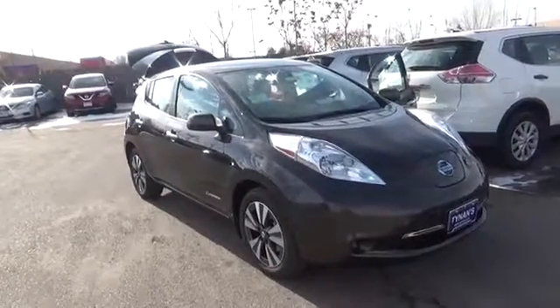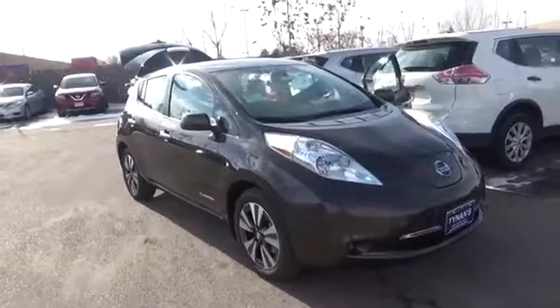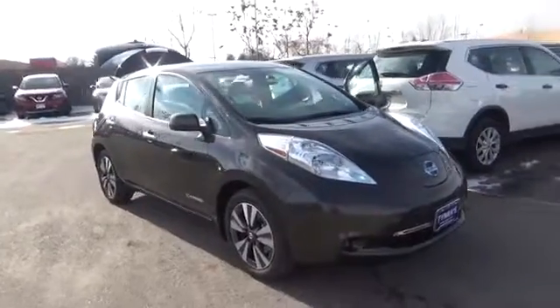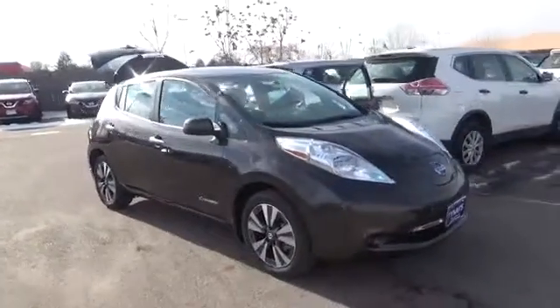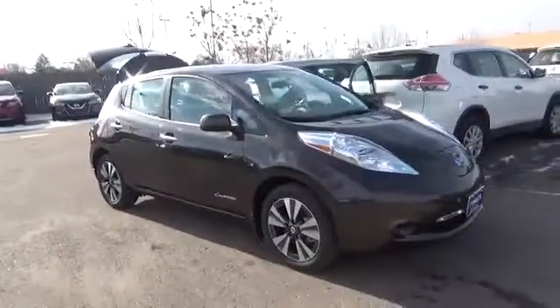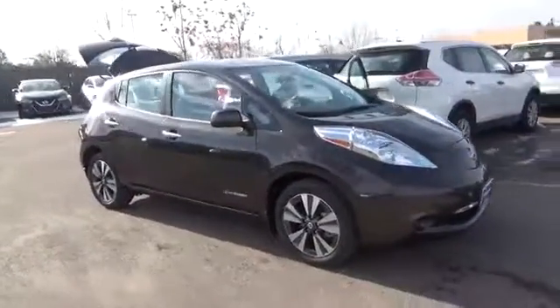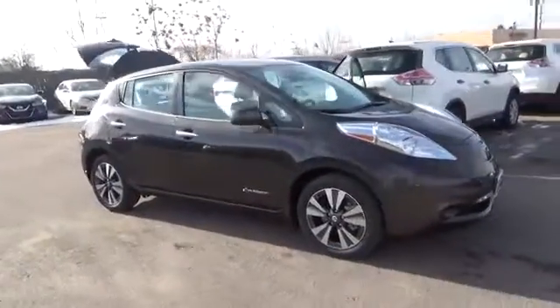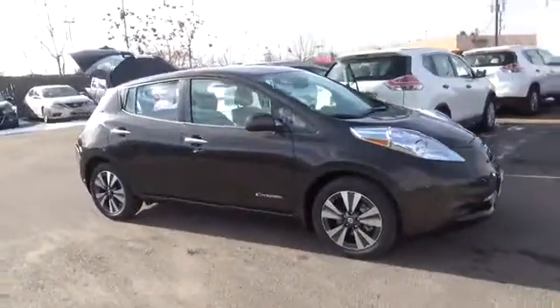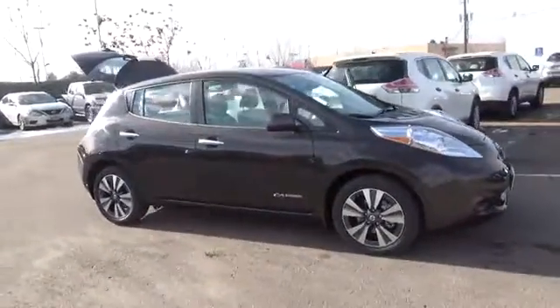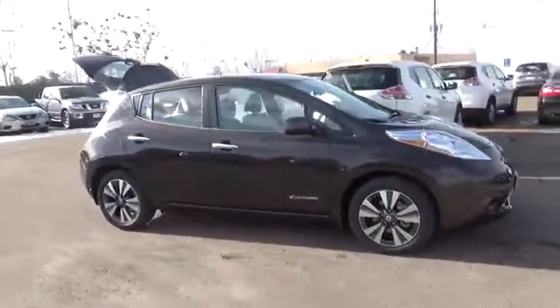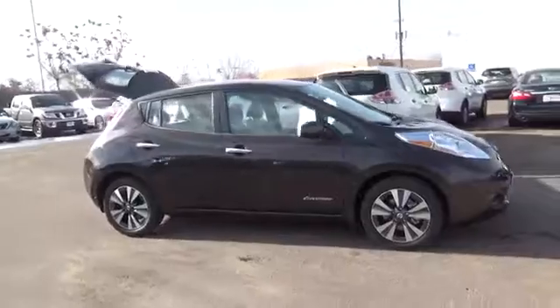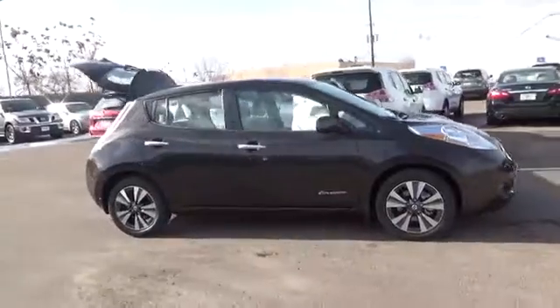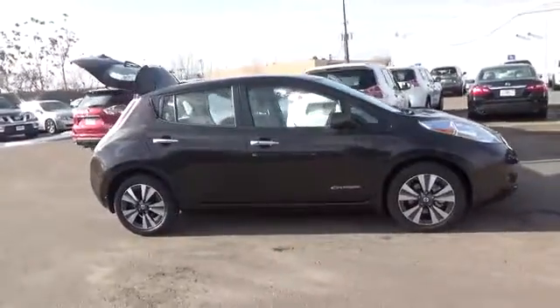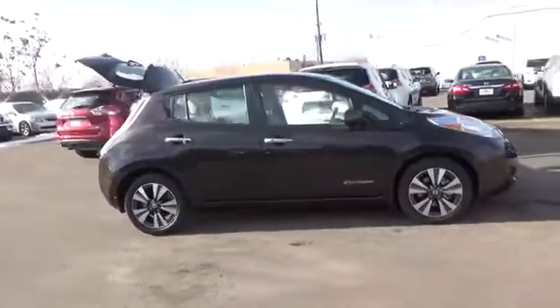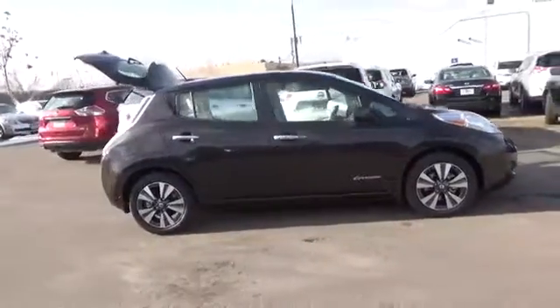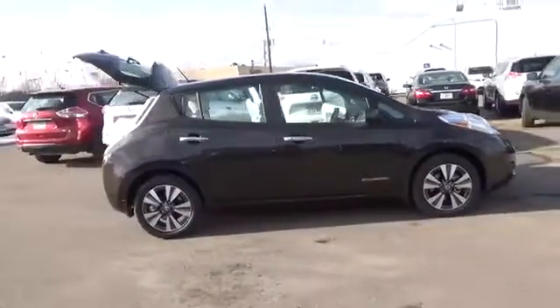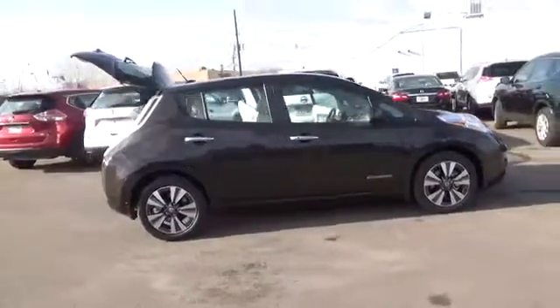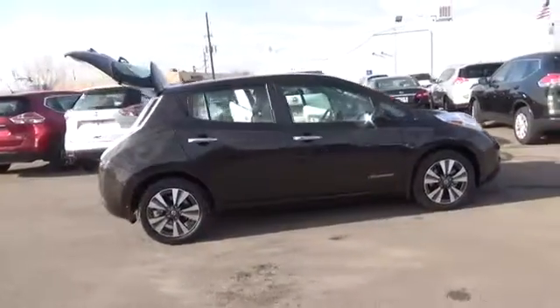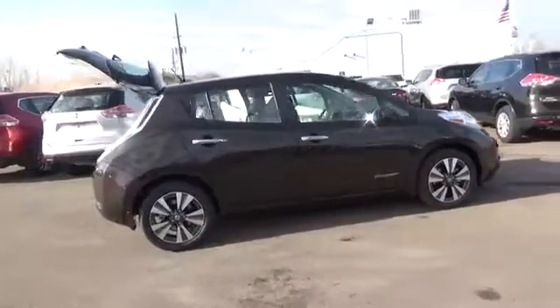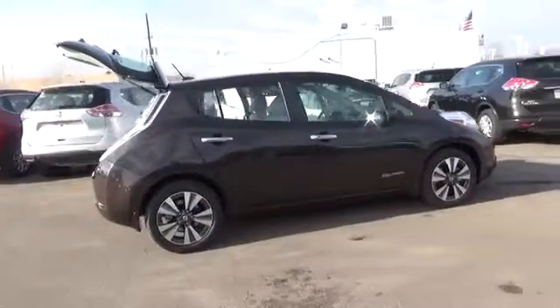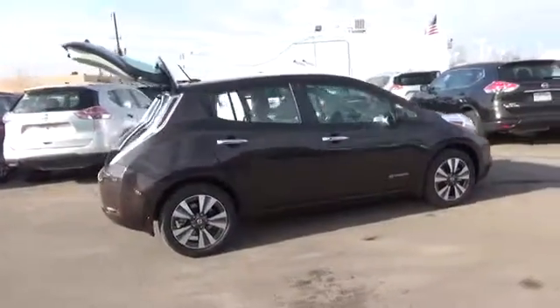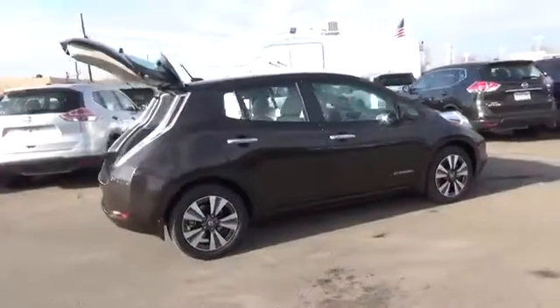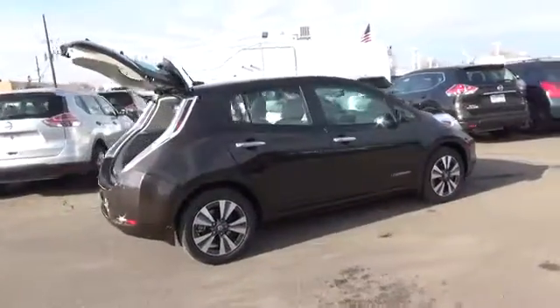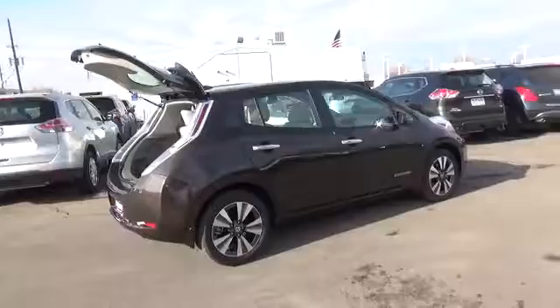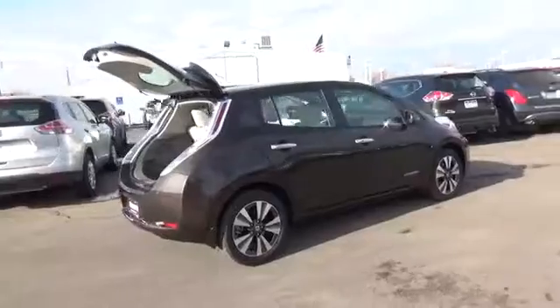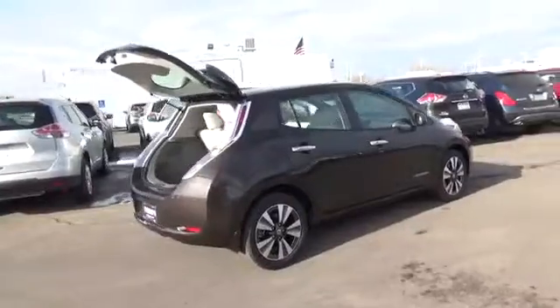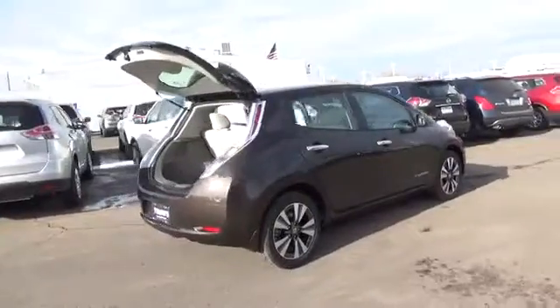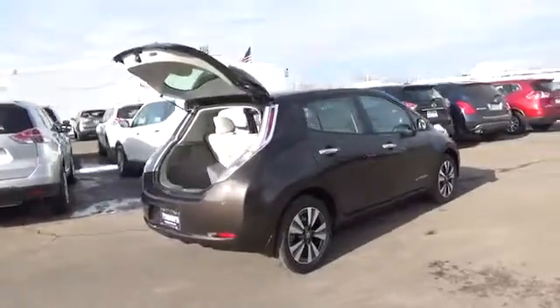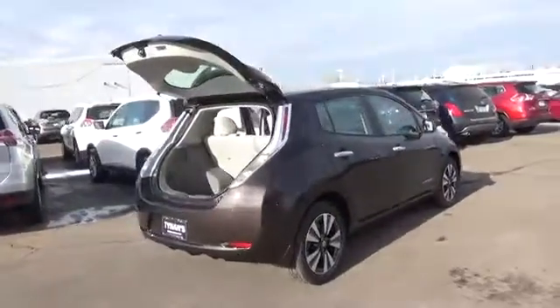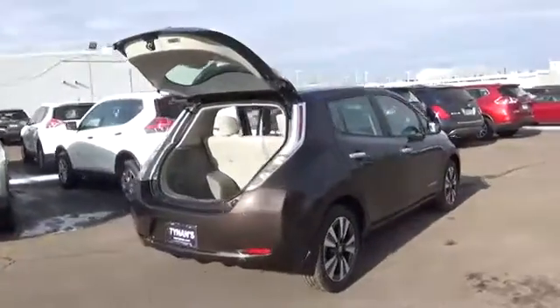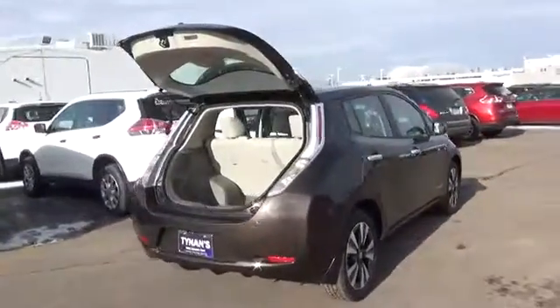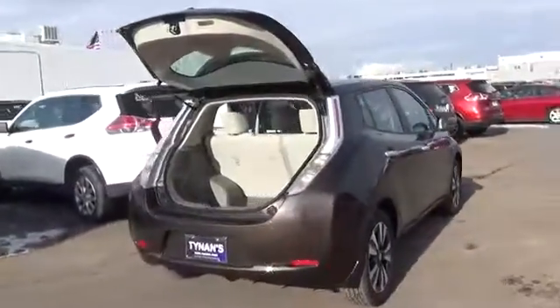Wouldn't it be cool if you never had to stop for gas again? The Nissan Leaf is 100% electric. That means no gas. None. So forget about the cost of a gallon and say hello to freedom from the pump.